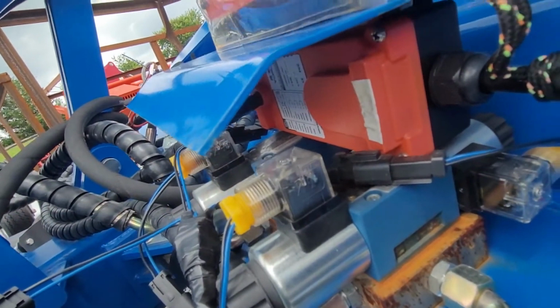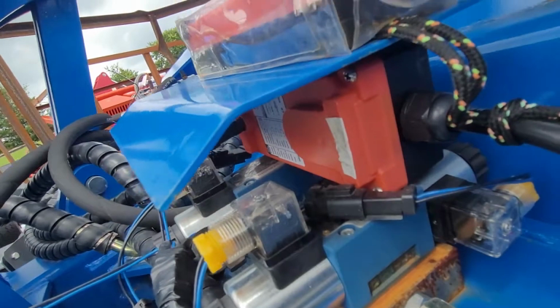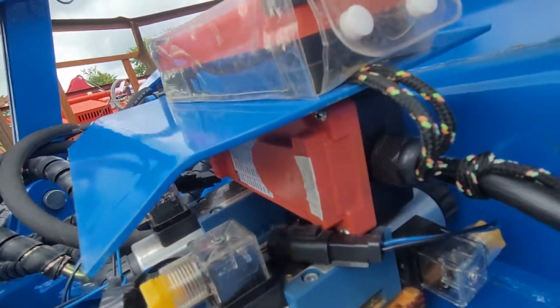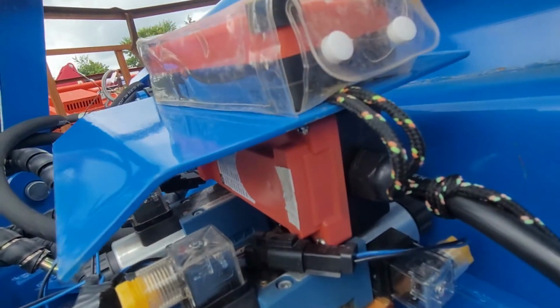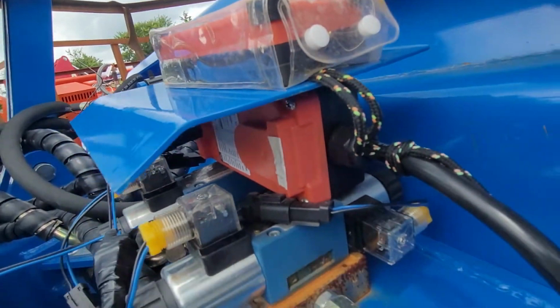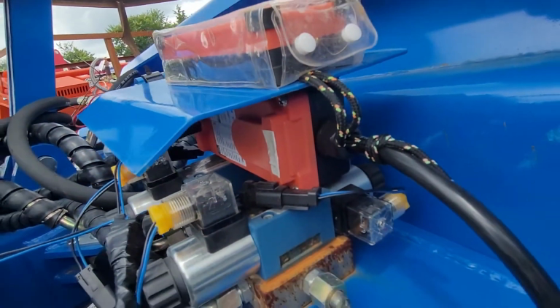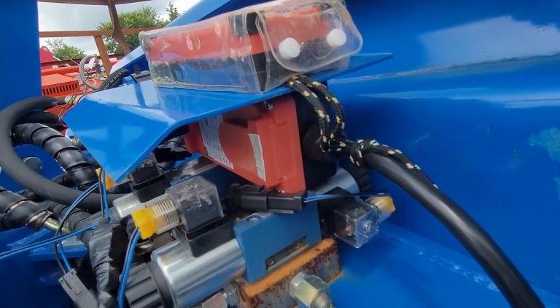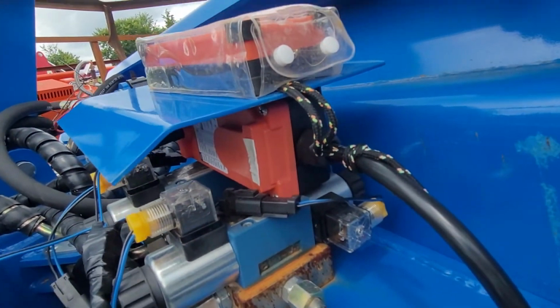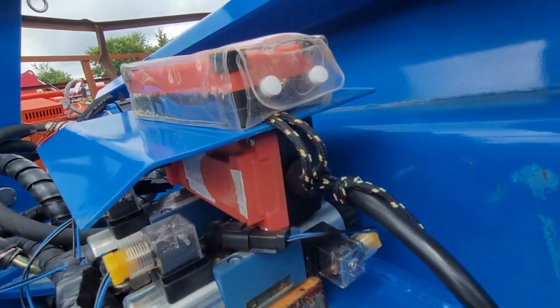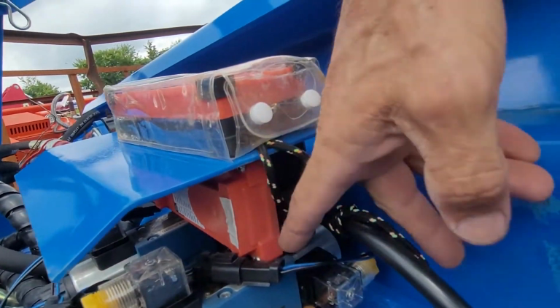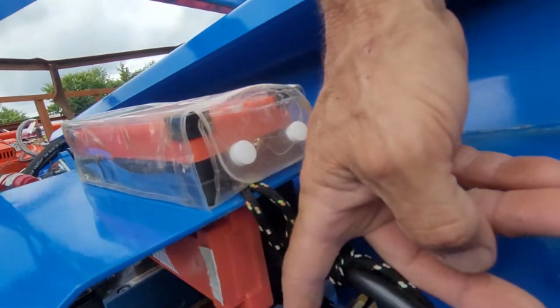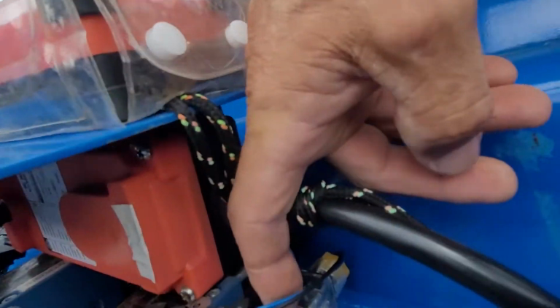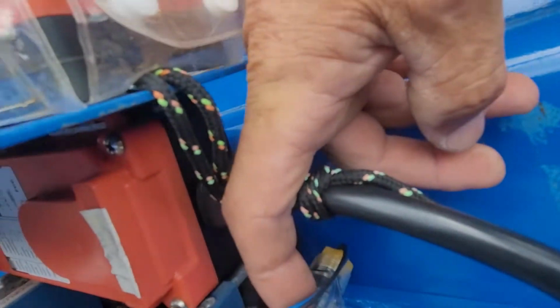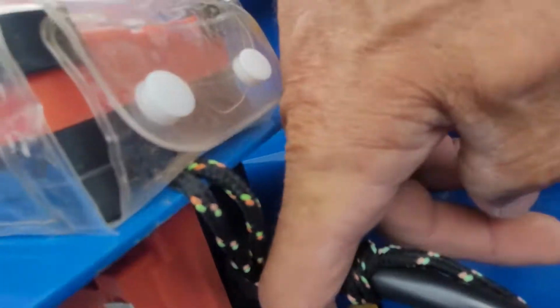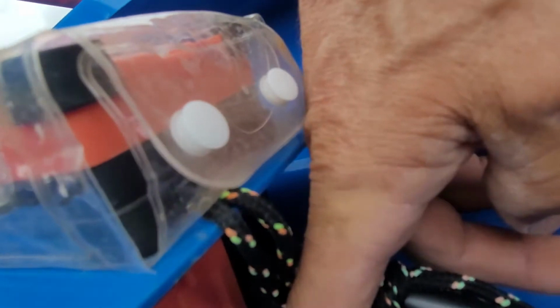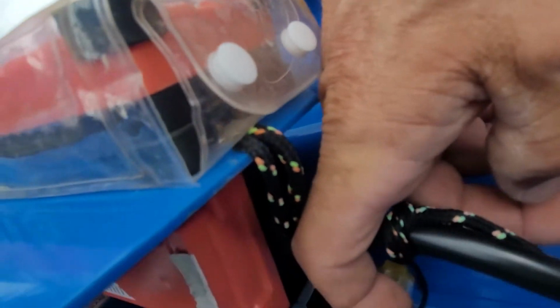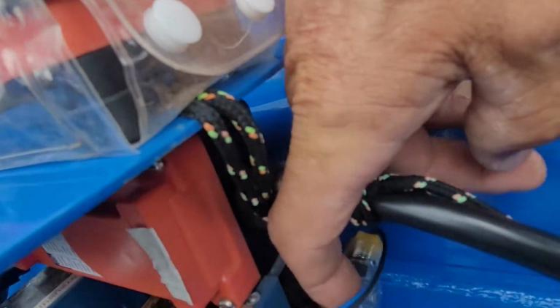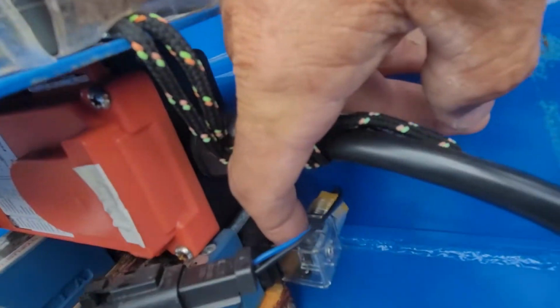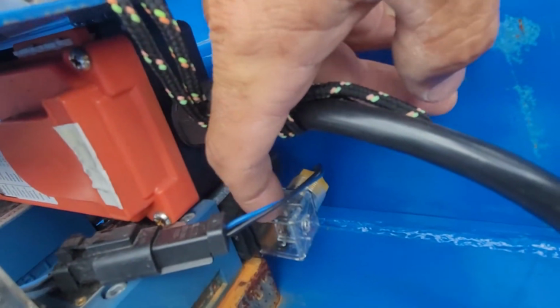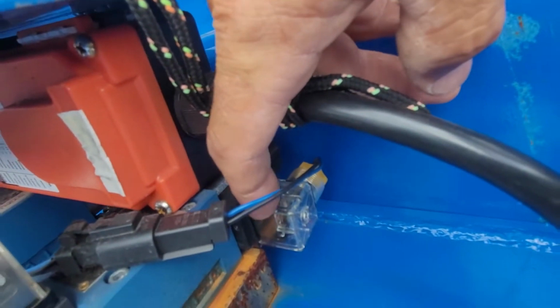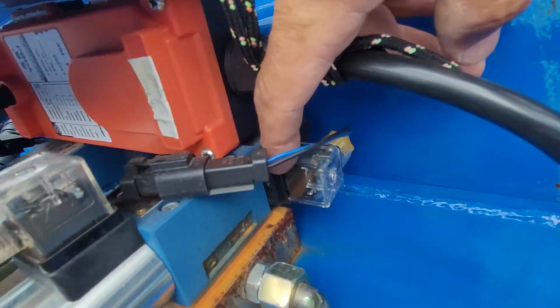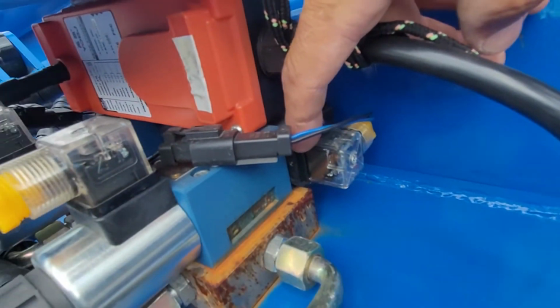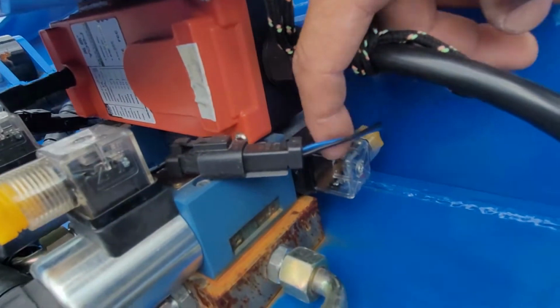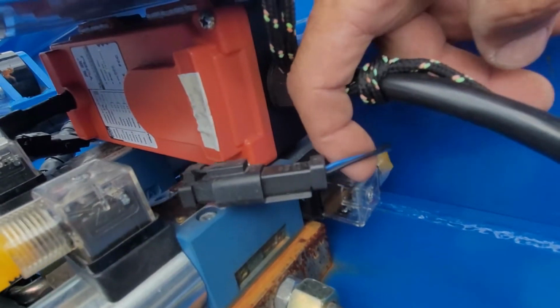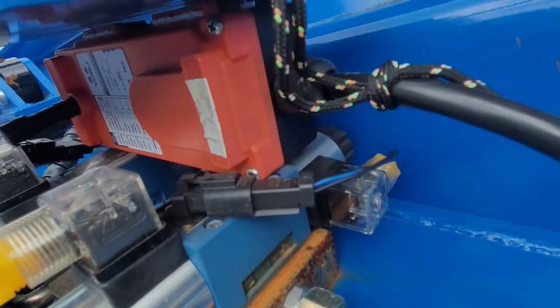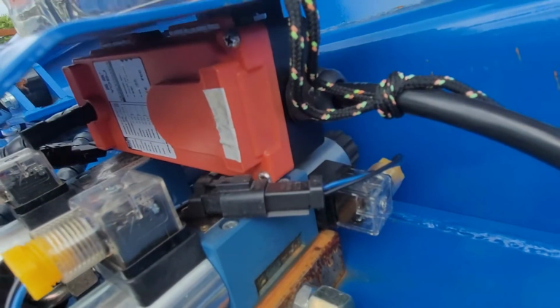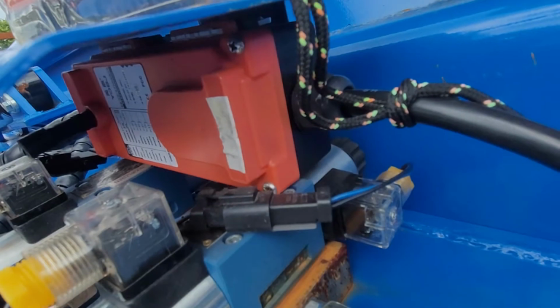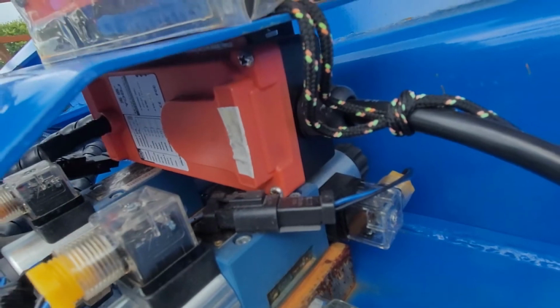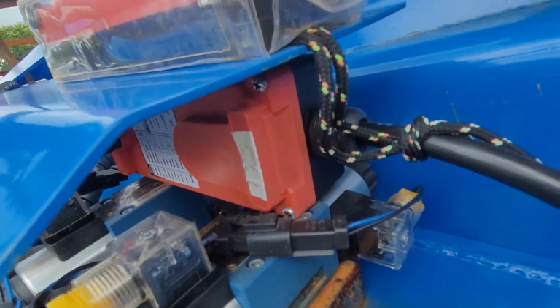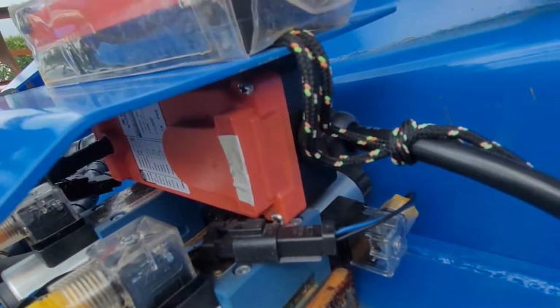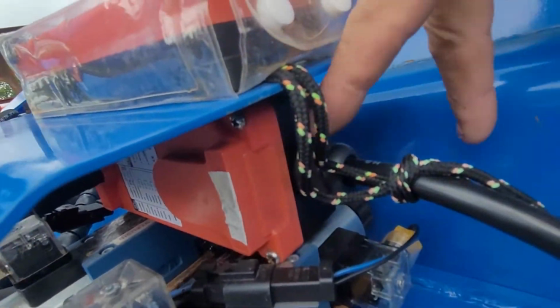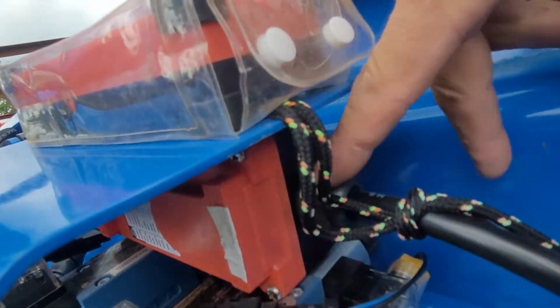If you want to run it off the buttons on your machine, then you would just wire these solenoids to your machine as opposed to this receiver.